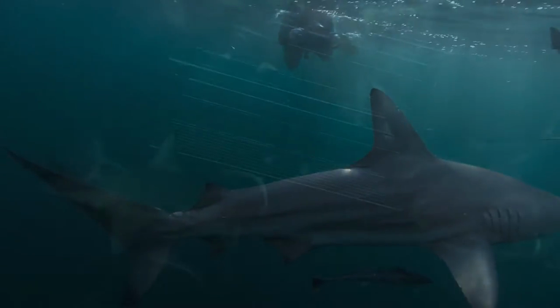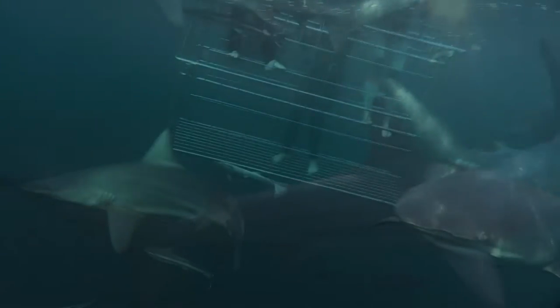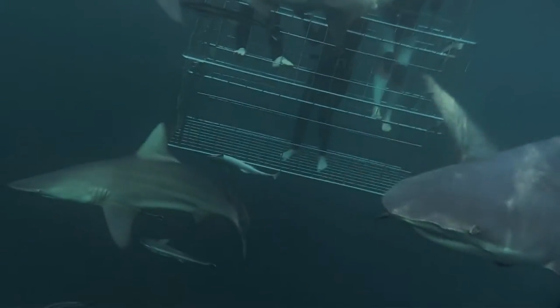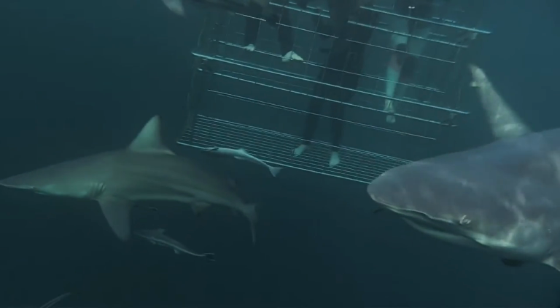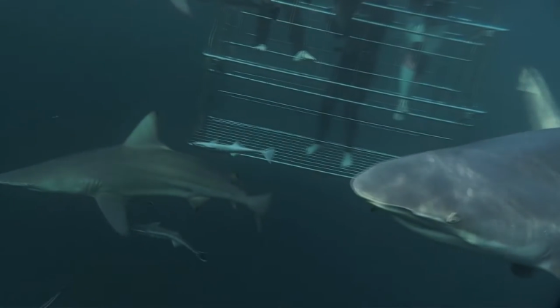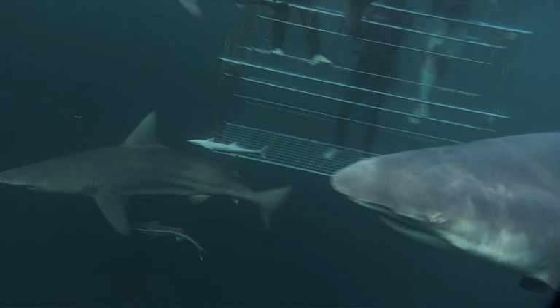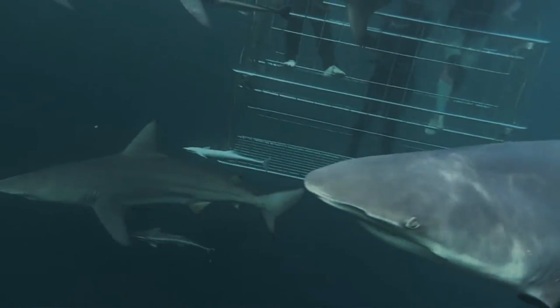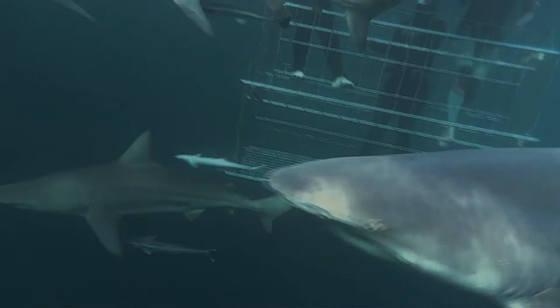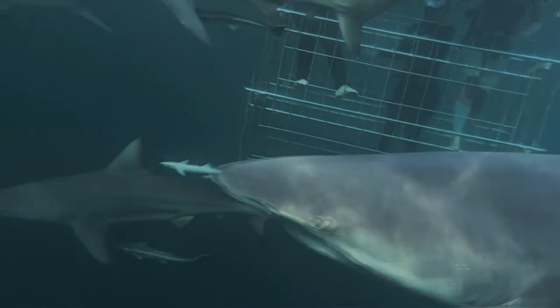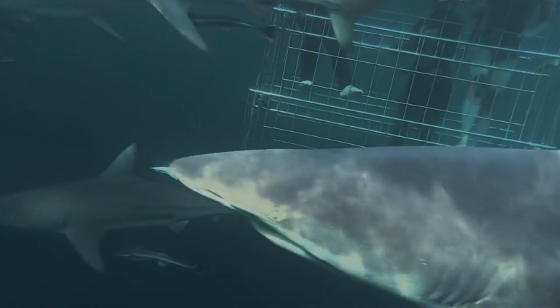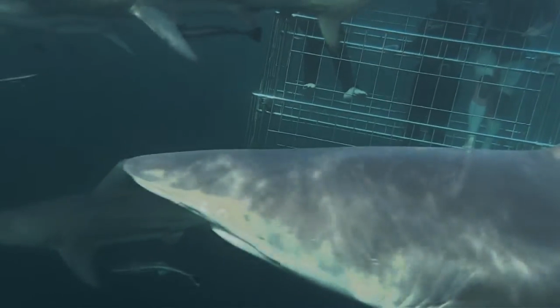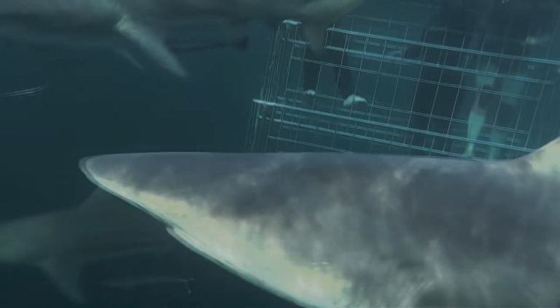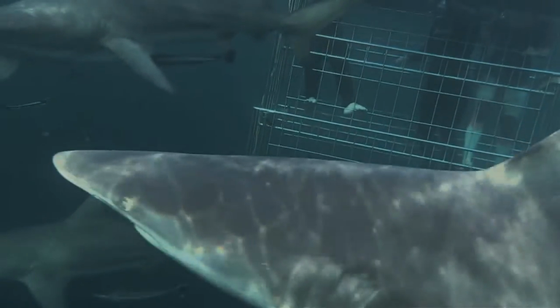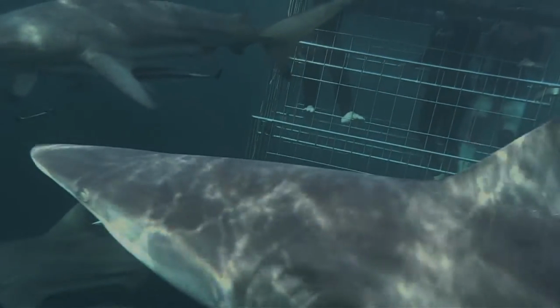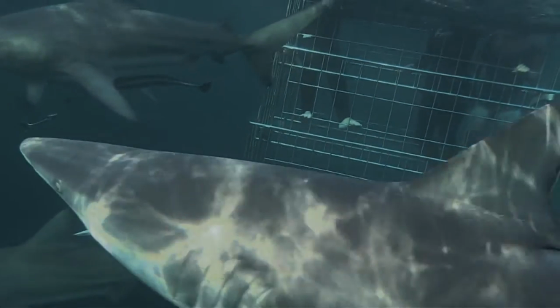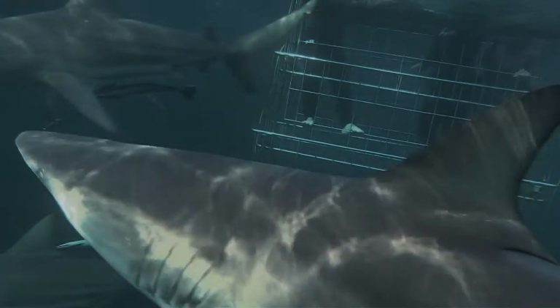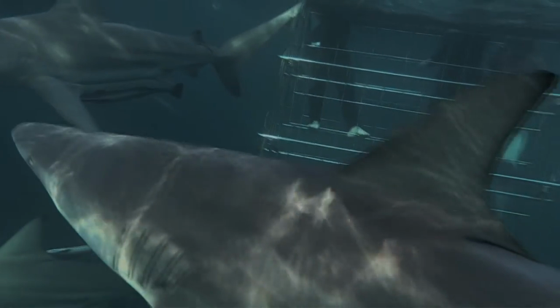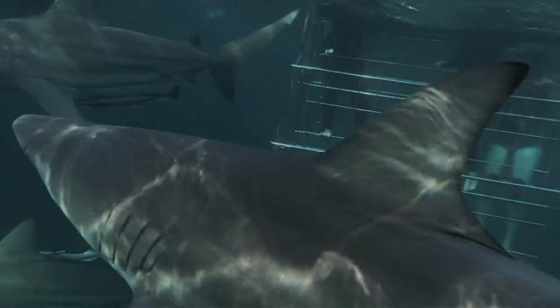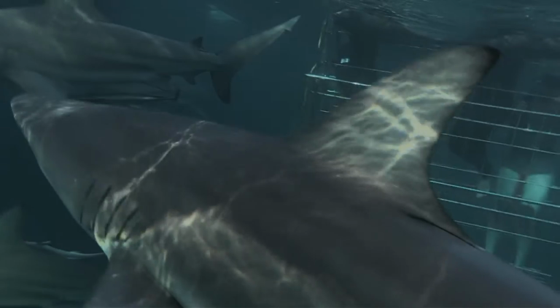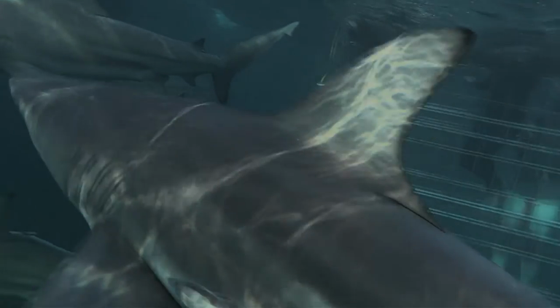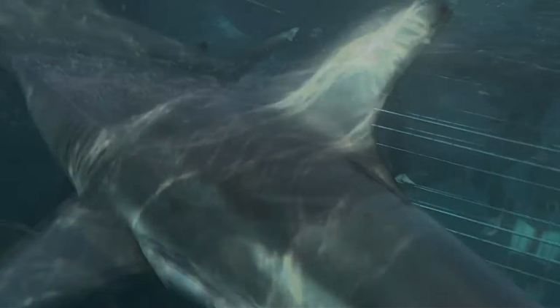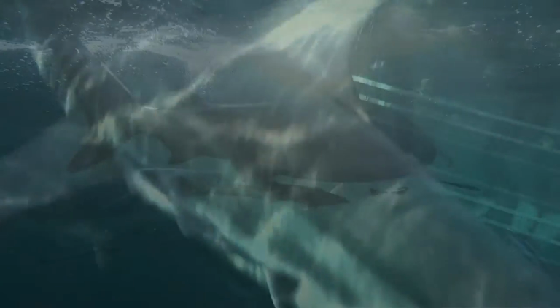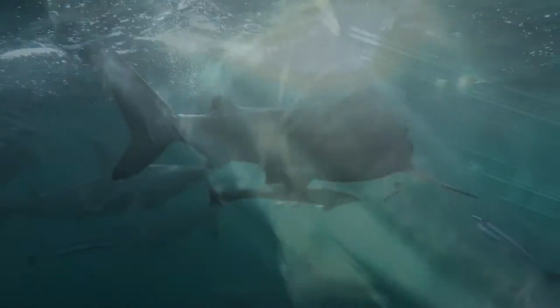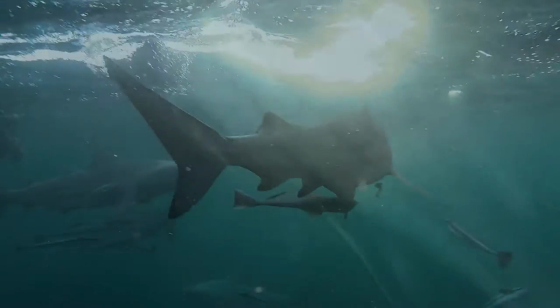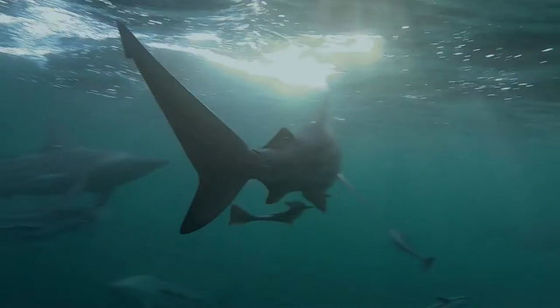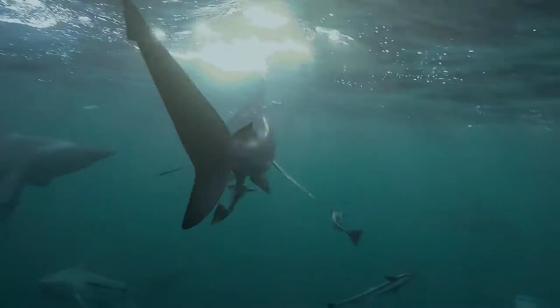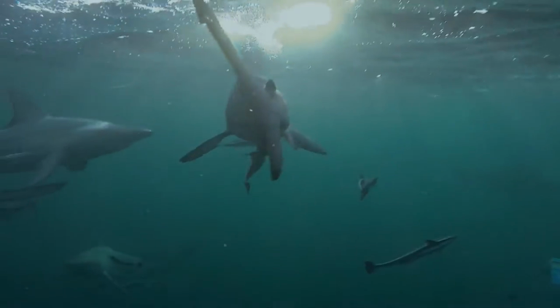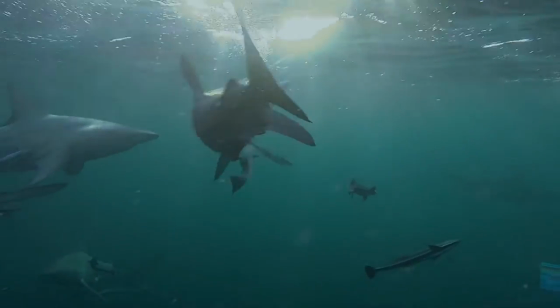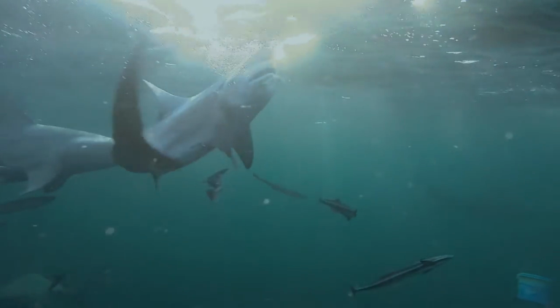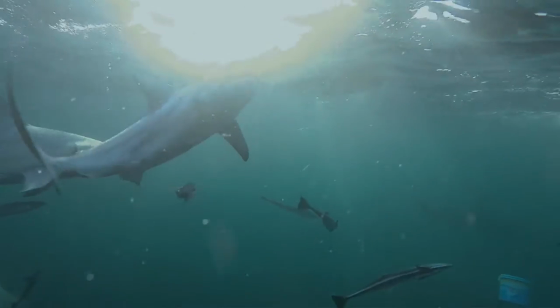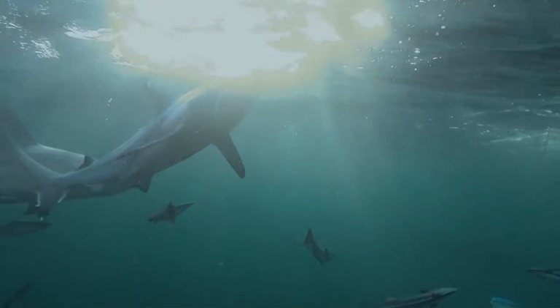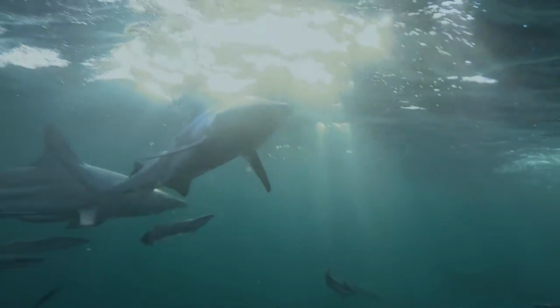The jaws of the Black Tip Shark are filled with some of nature's deadliest teeth — triangular in shape, with an extremely sharp point and serrated edges. Perfect for tearing through flesh and making light work of even the toughest catch.